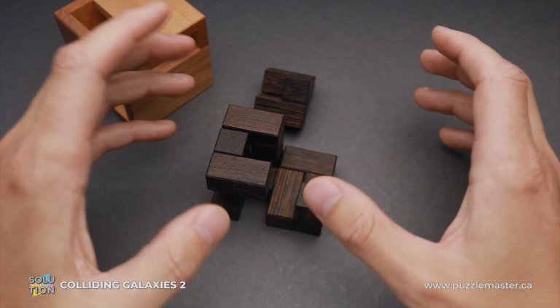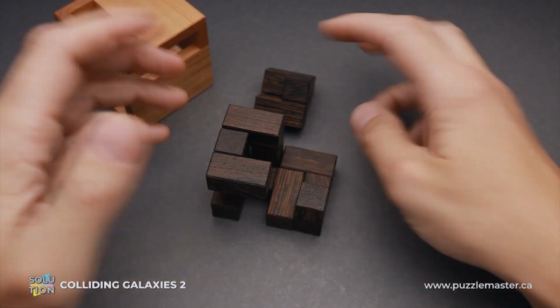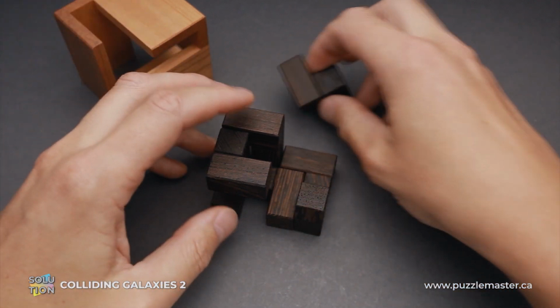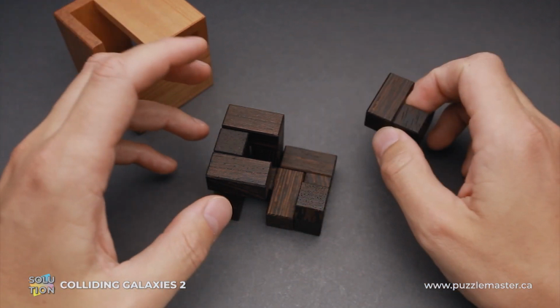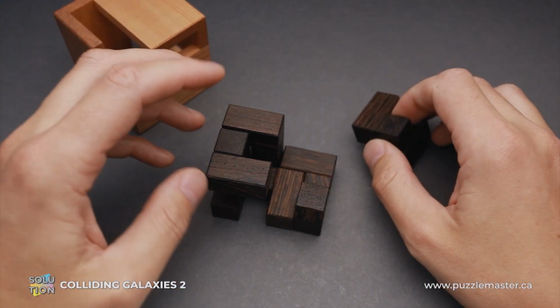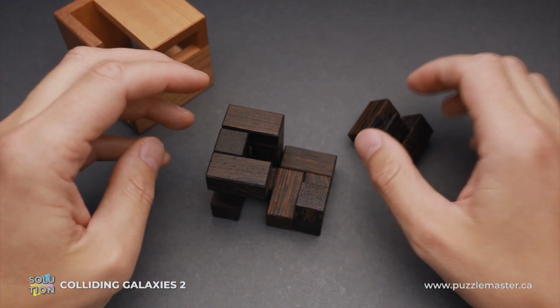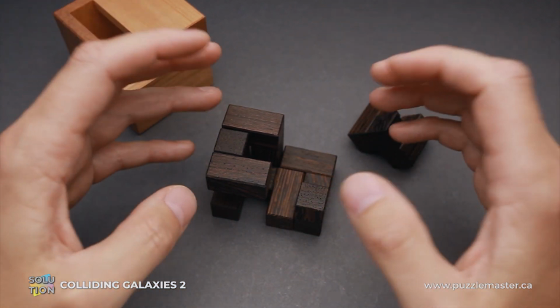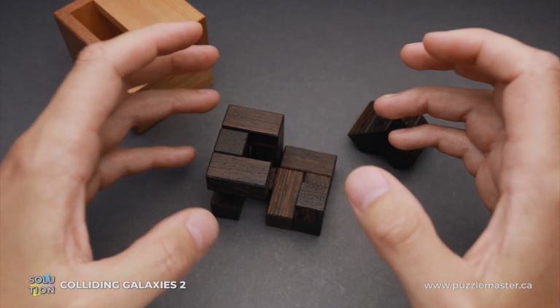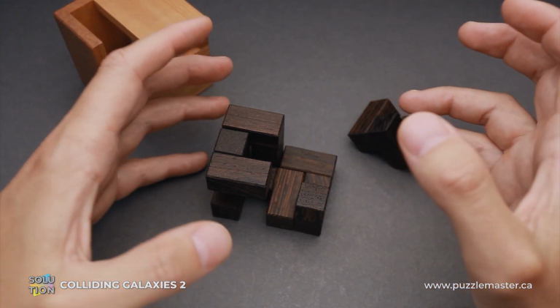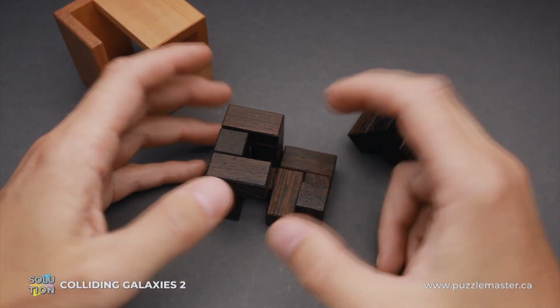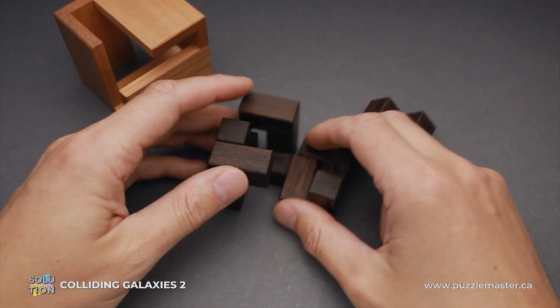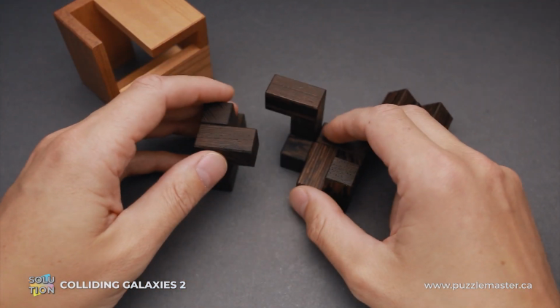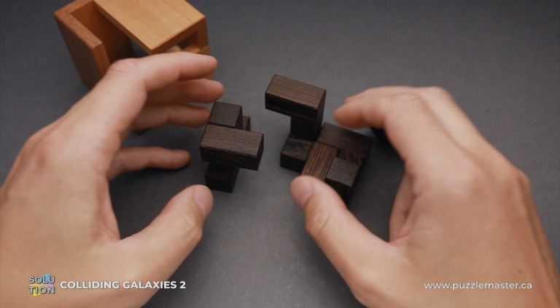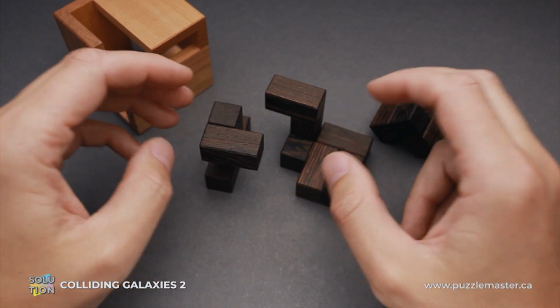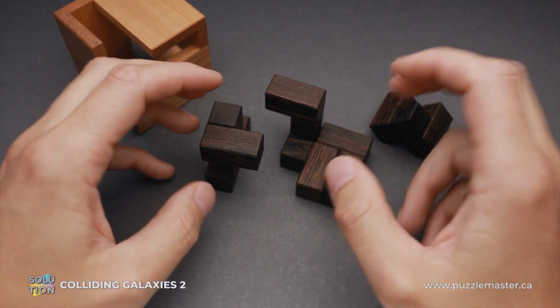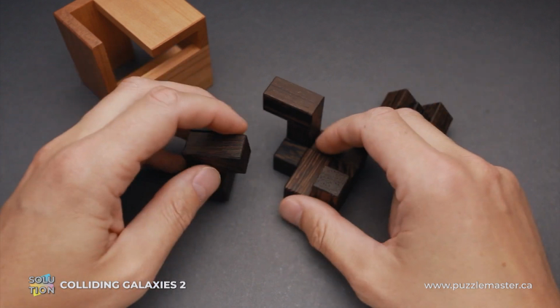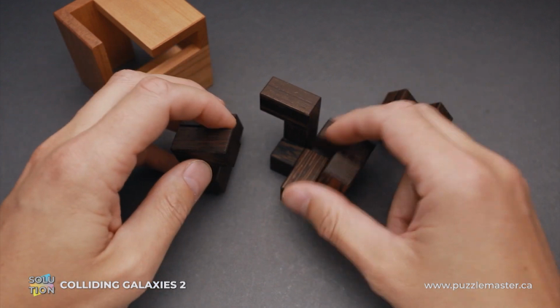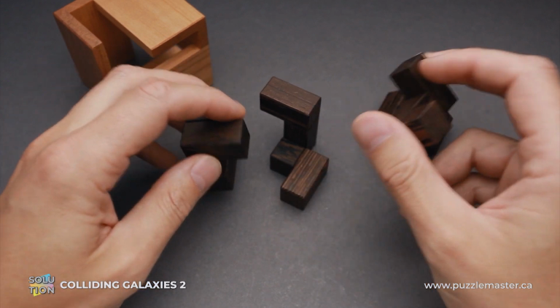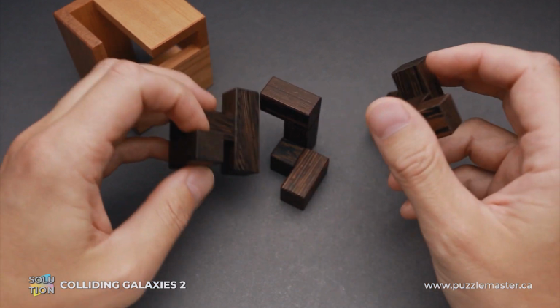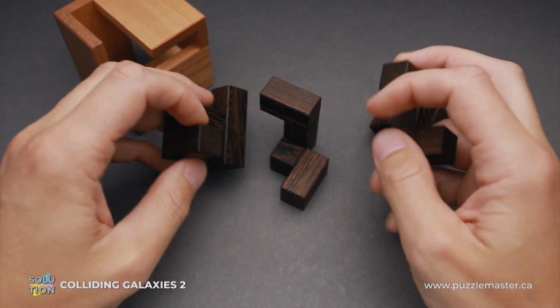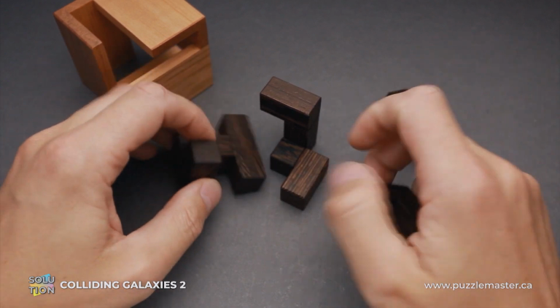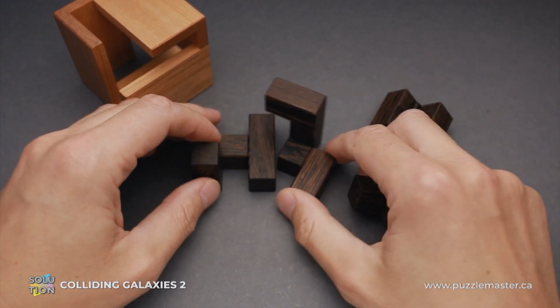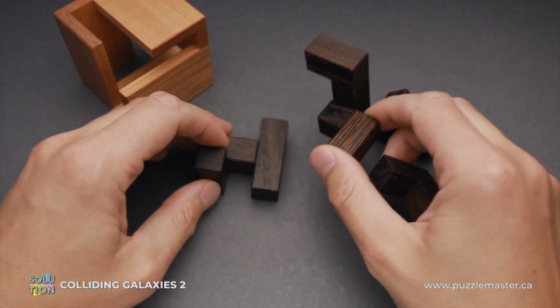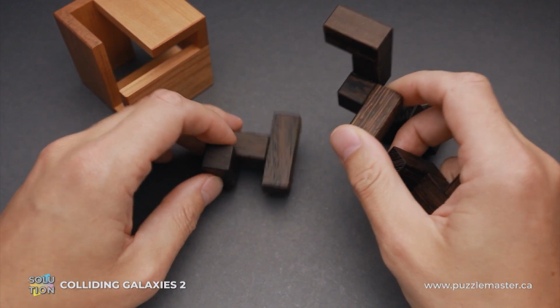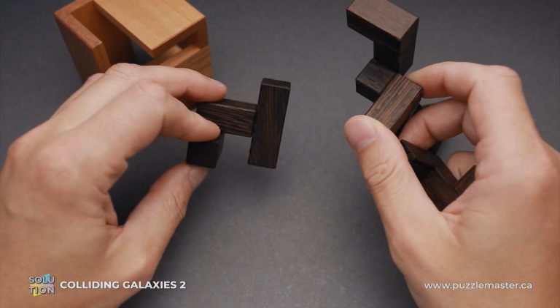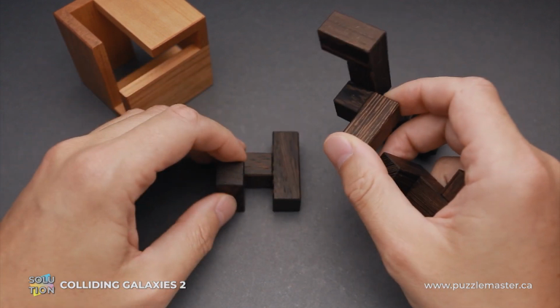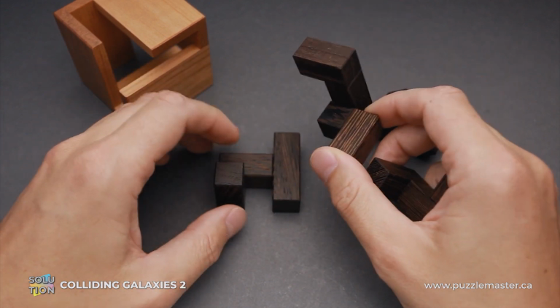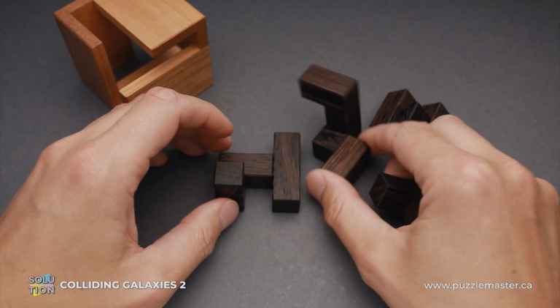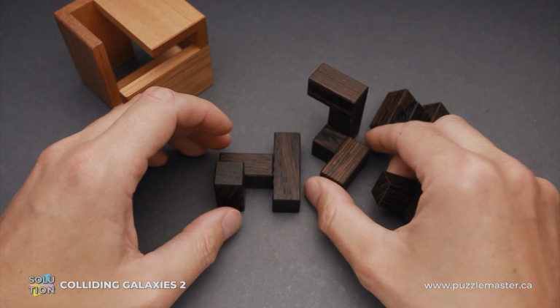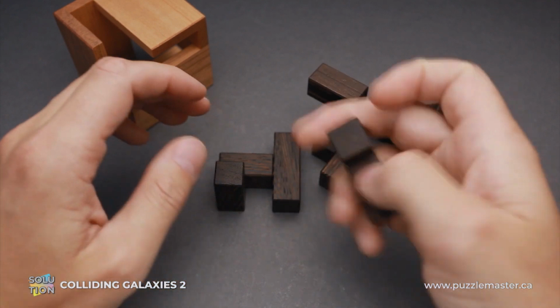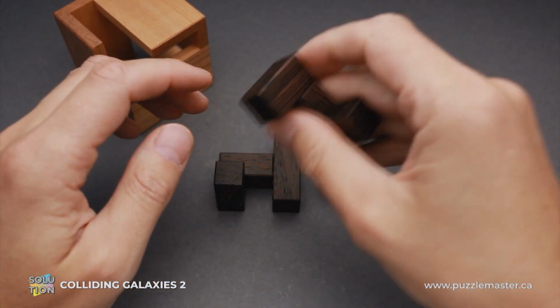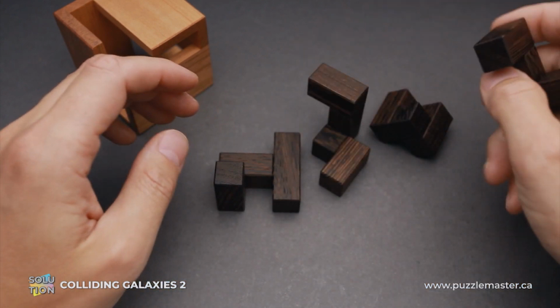Now, as always, I will try to show you the shape of these four parts and how to put them together. The shape will be as follows.